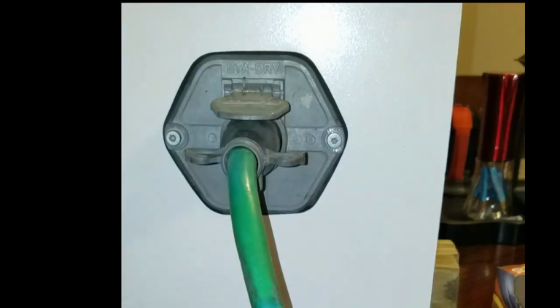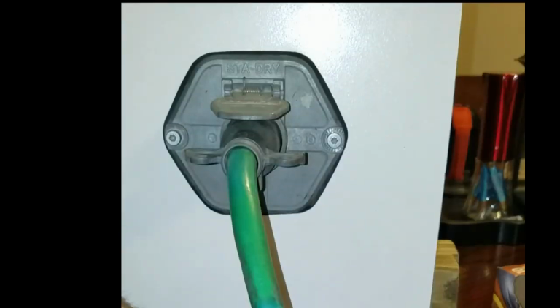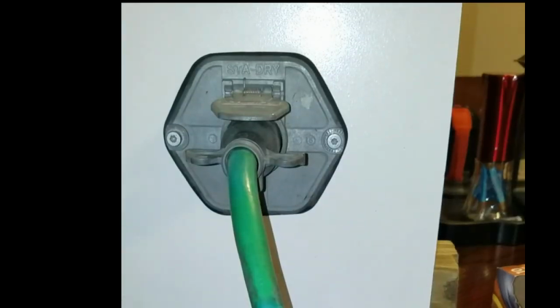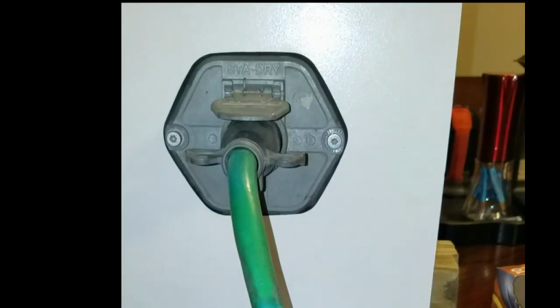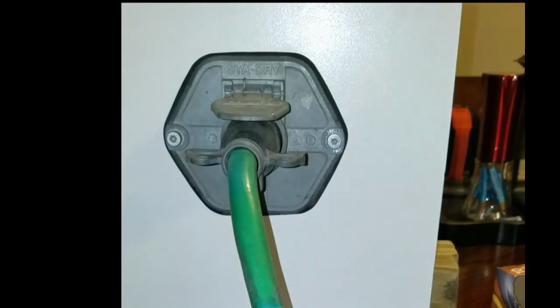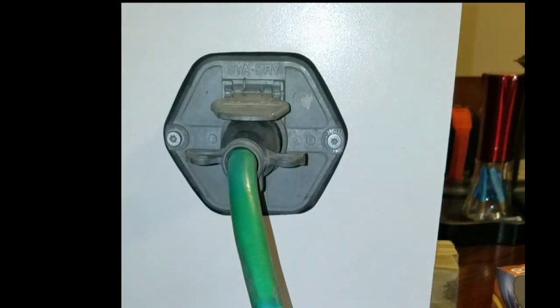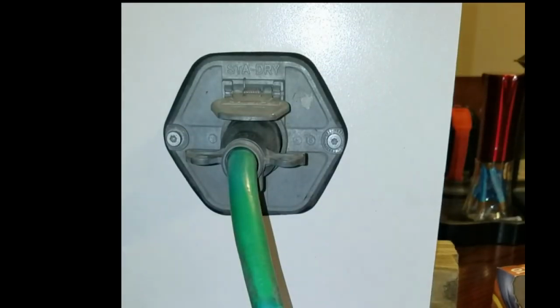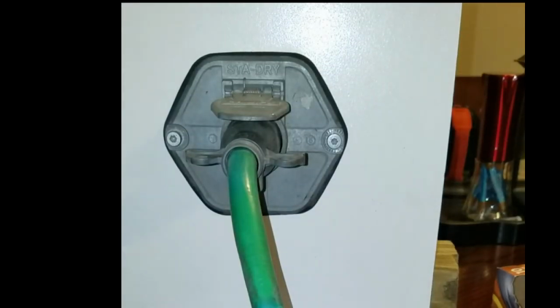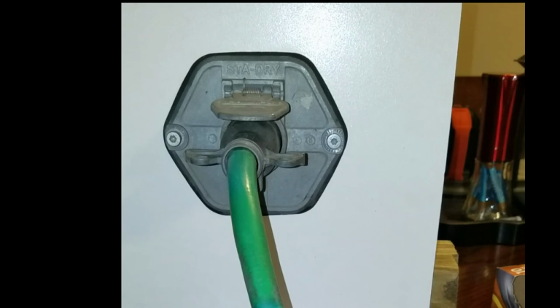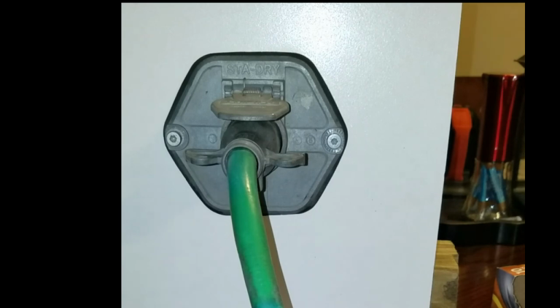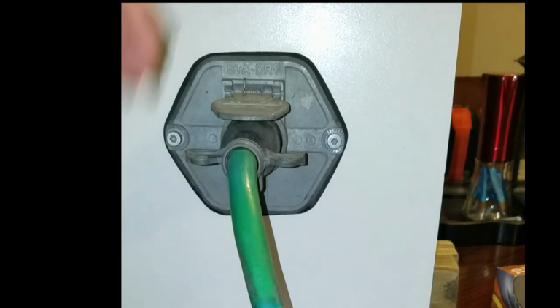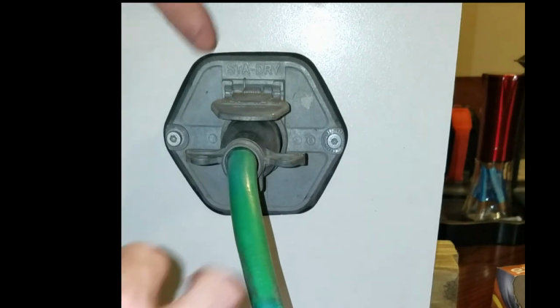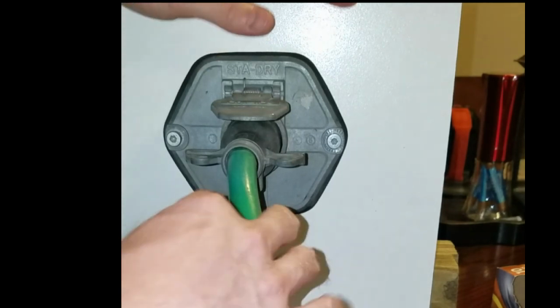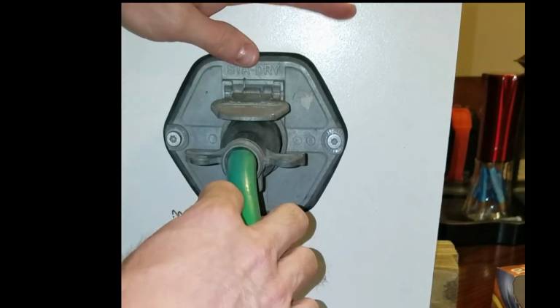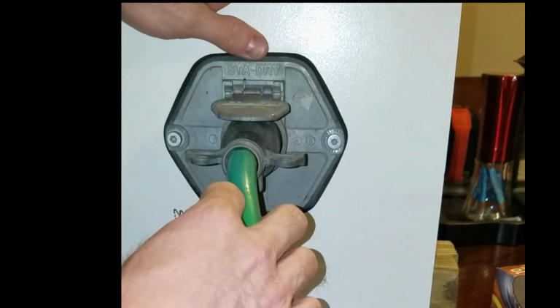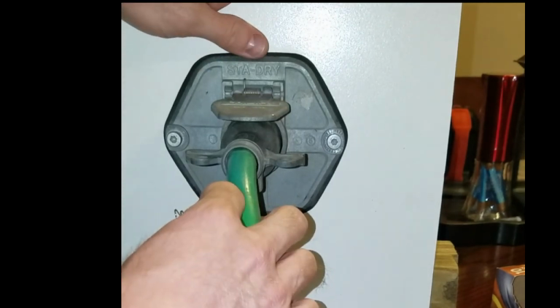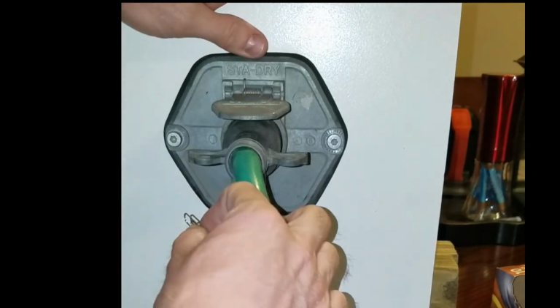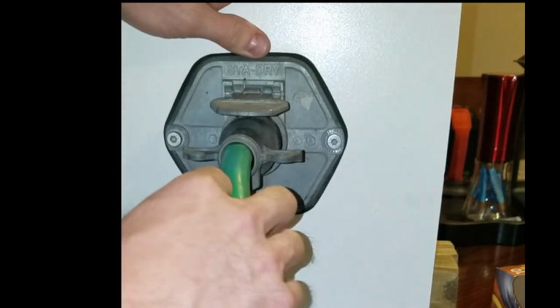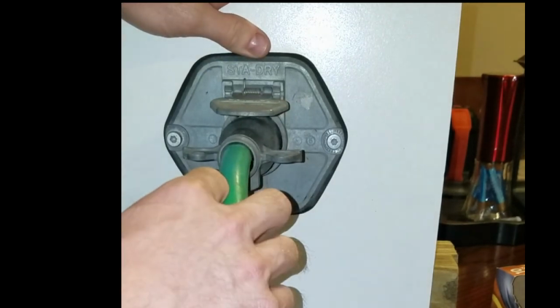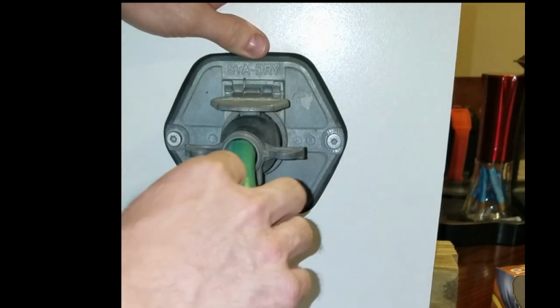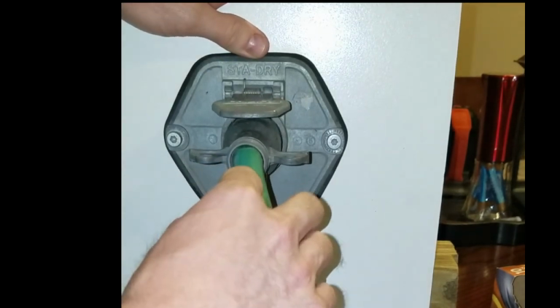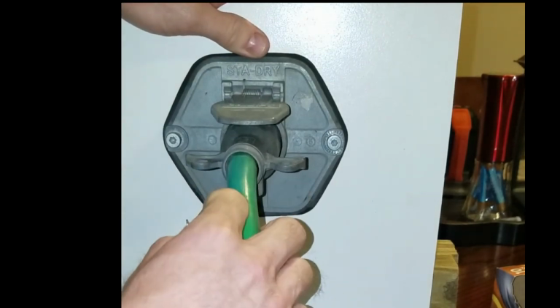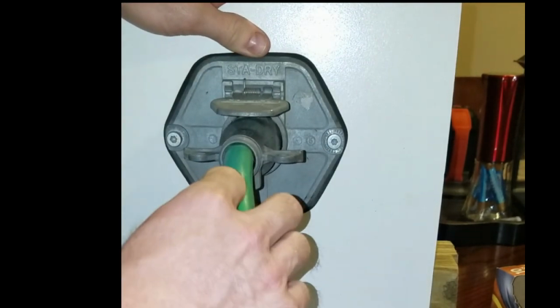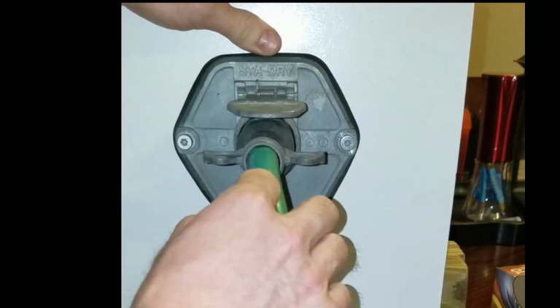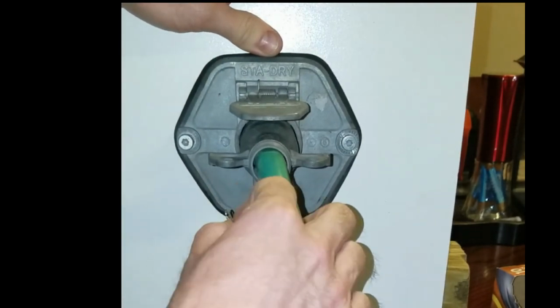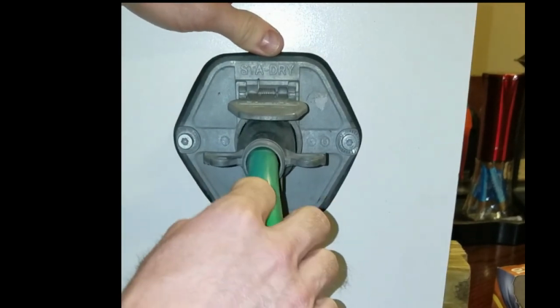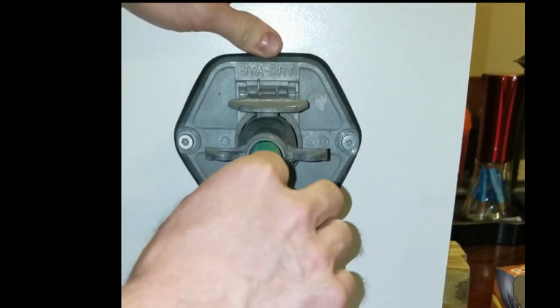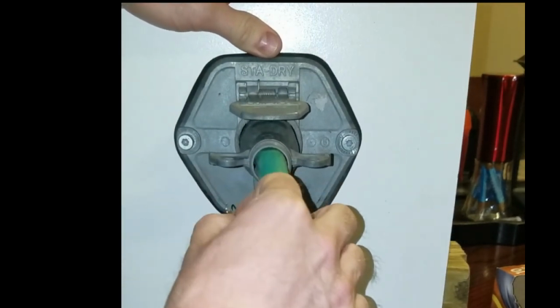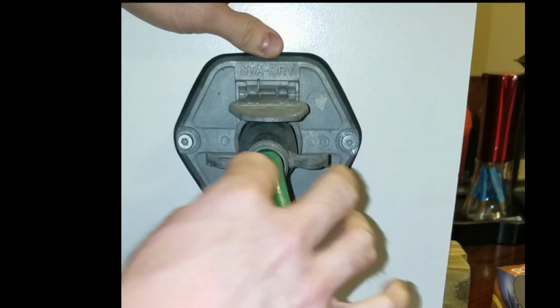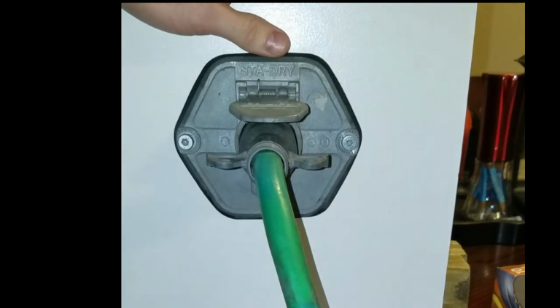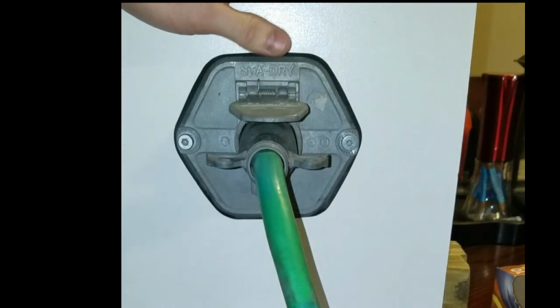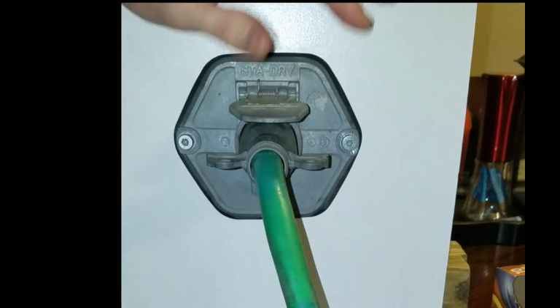Another way drivers will try to fix the problem is they'll grab the pigtail and move it left, right, up, down — whichever way you need to.